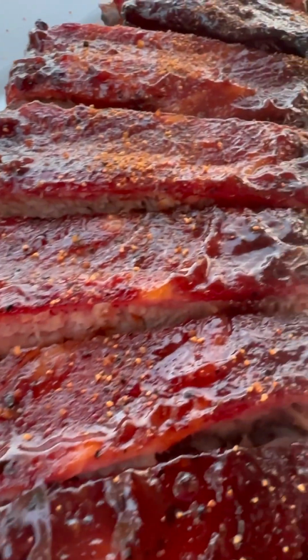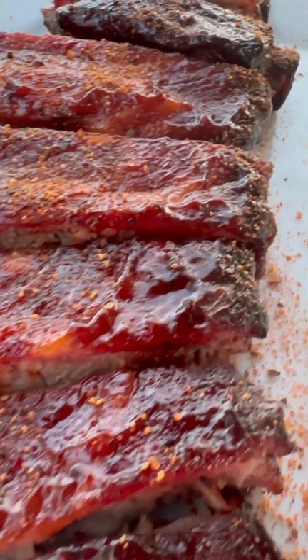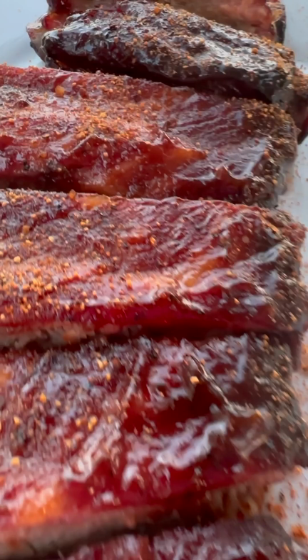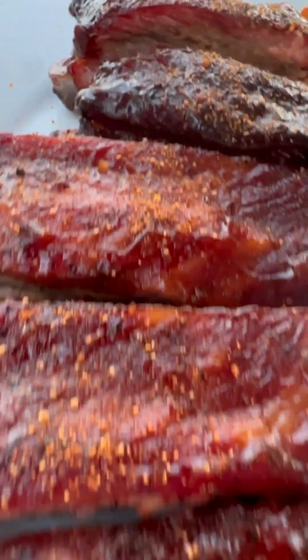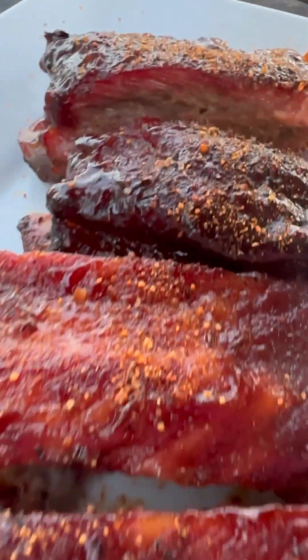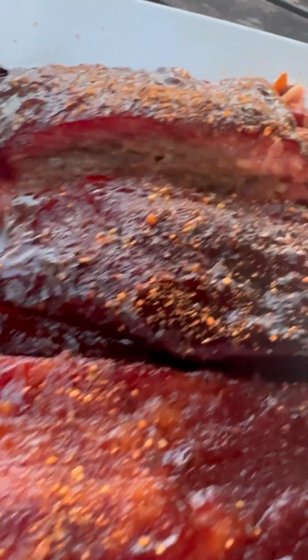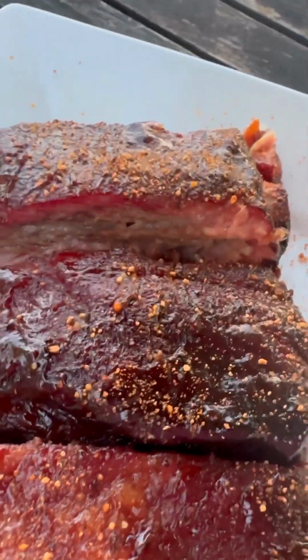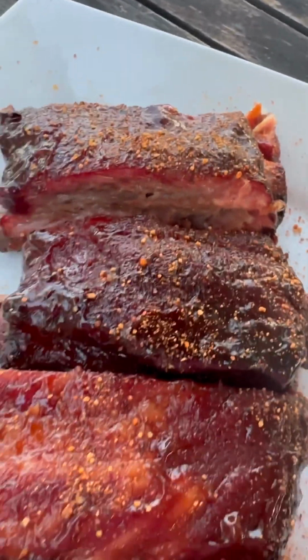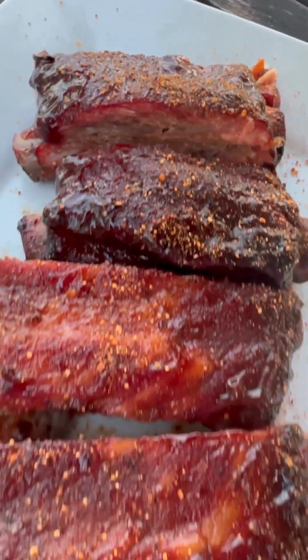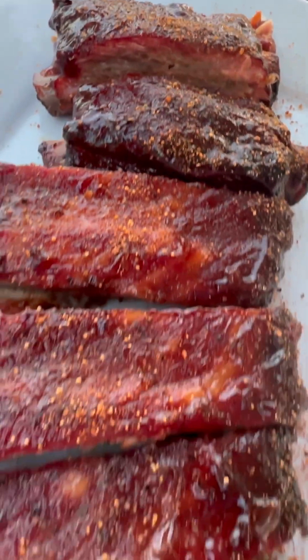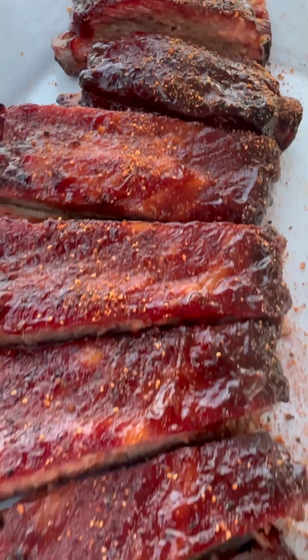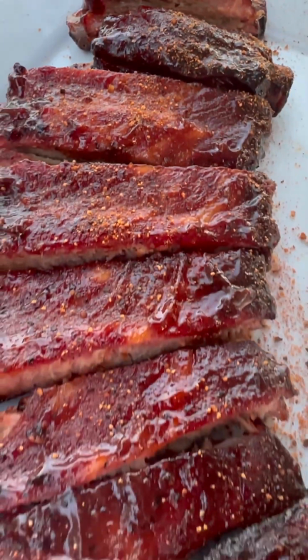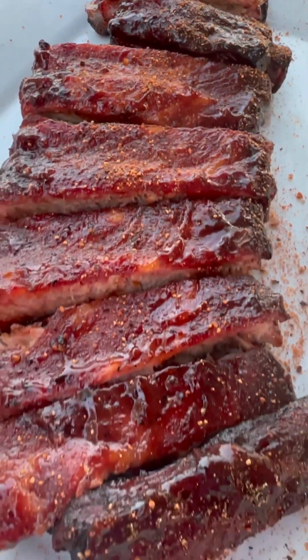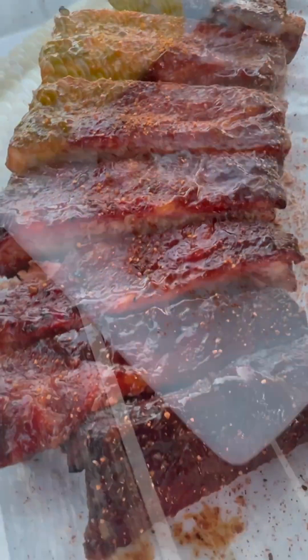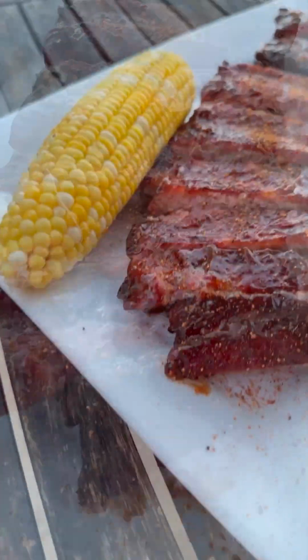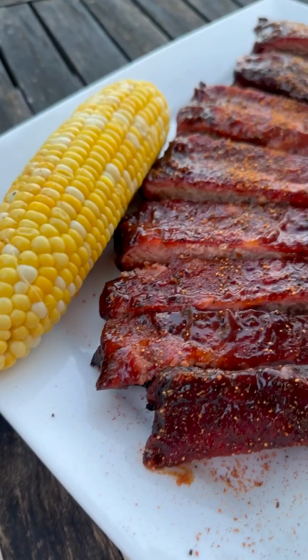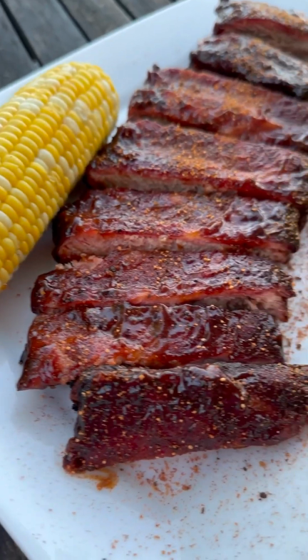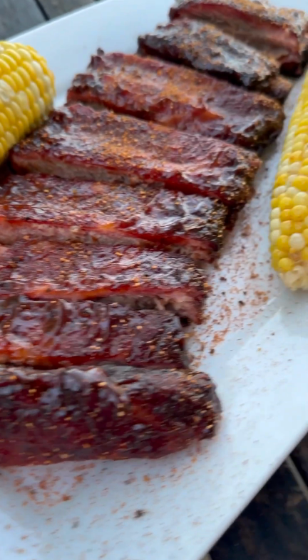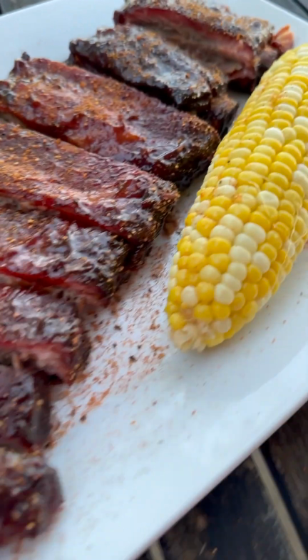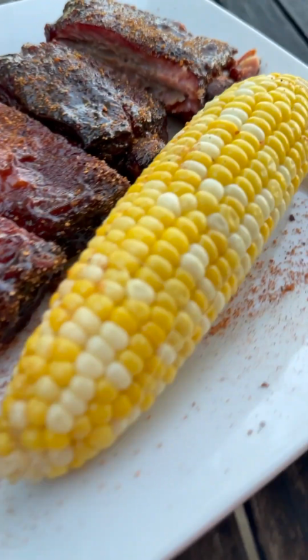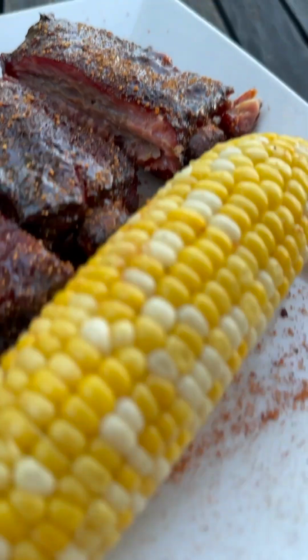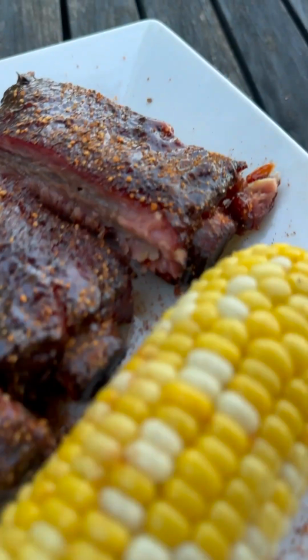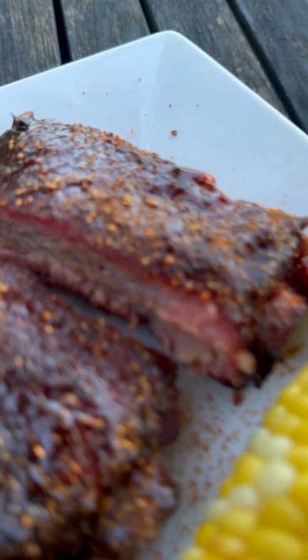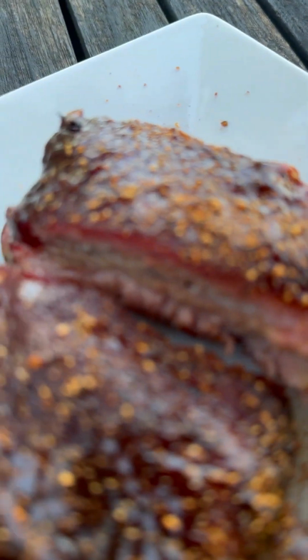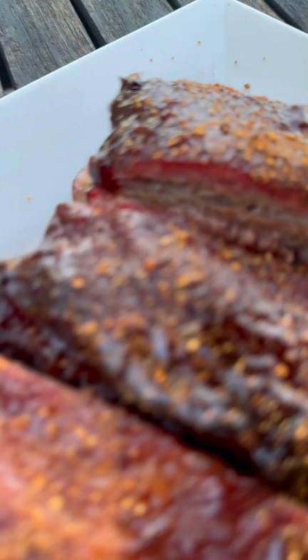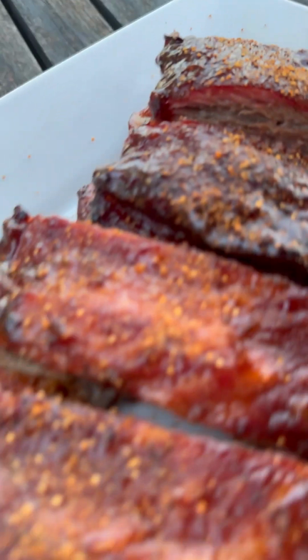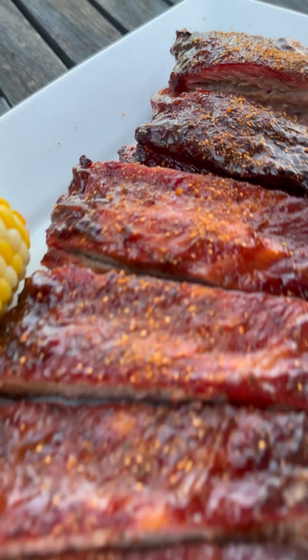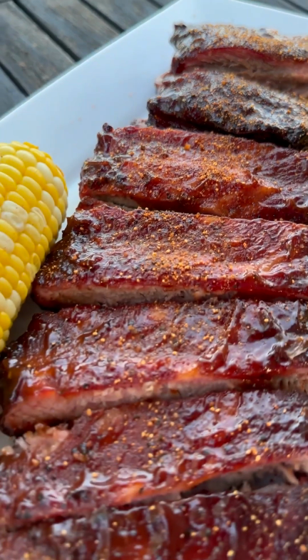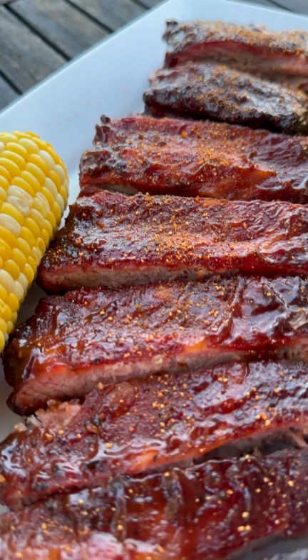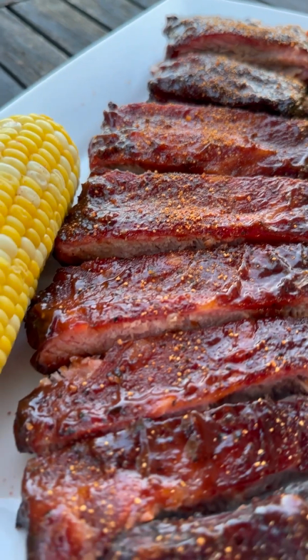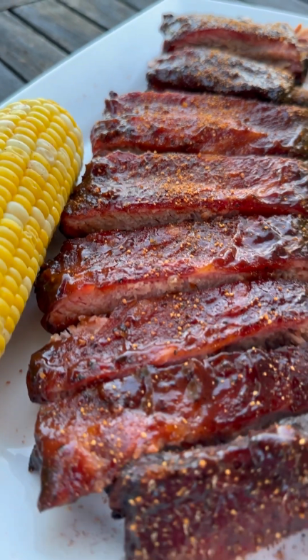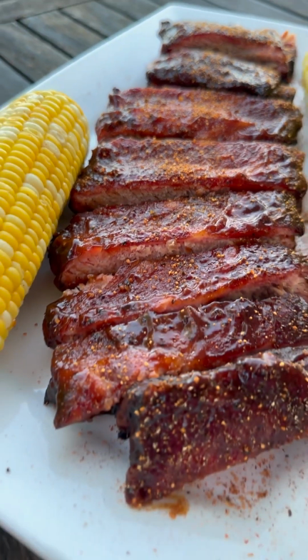You can go ahead and hit the back button — these are just gratuitous glamour shots left. Almost forgot a little pro tip: a little extra dusting at the end always helps with the flavor profile.